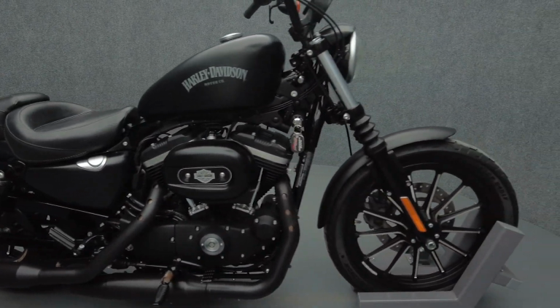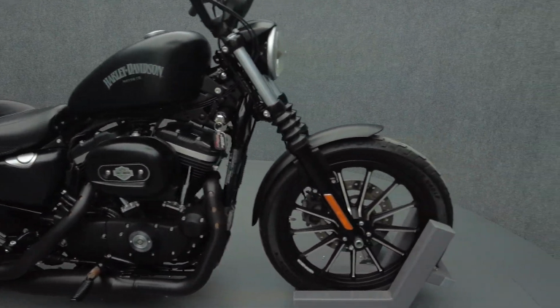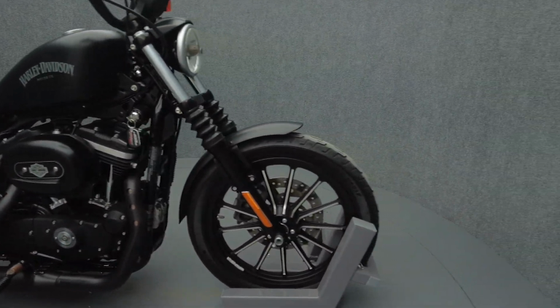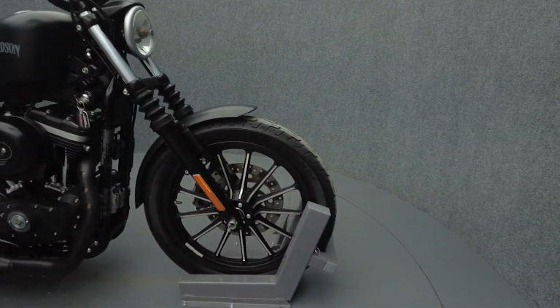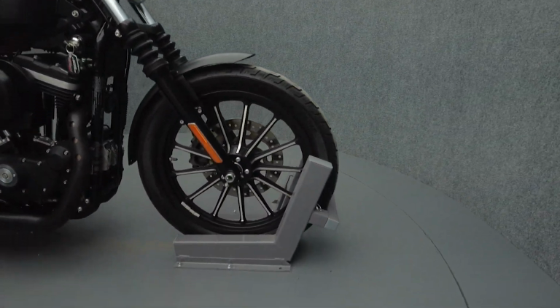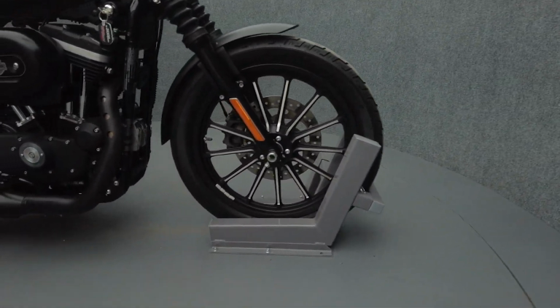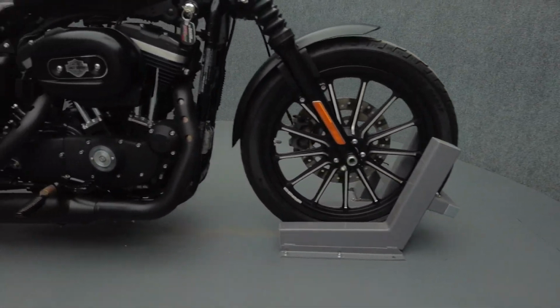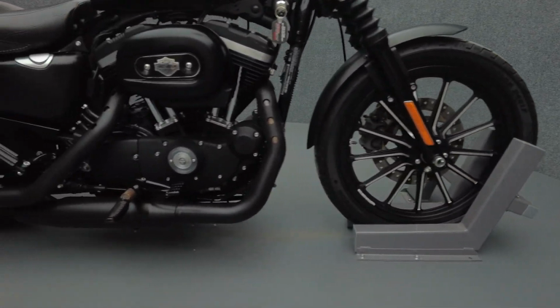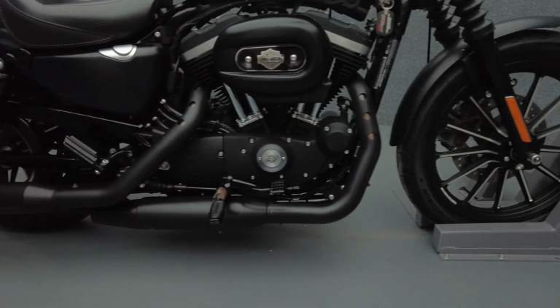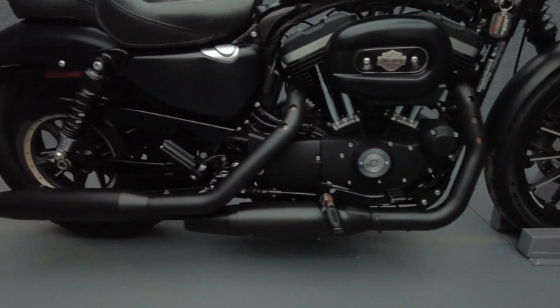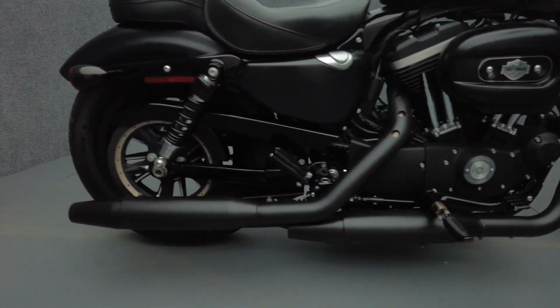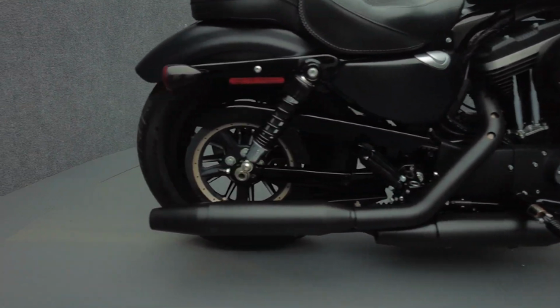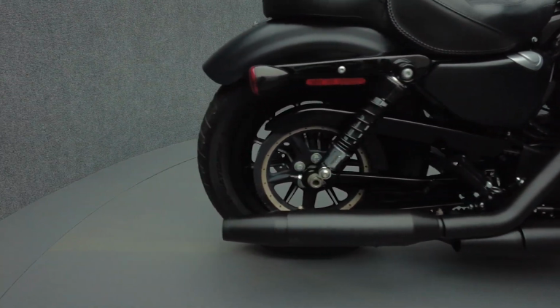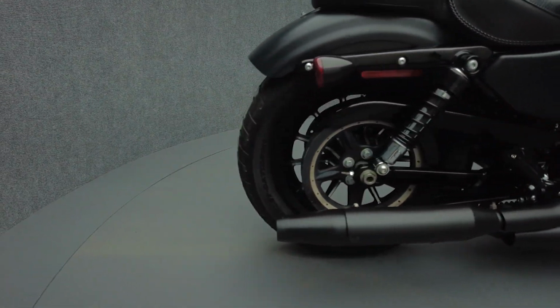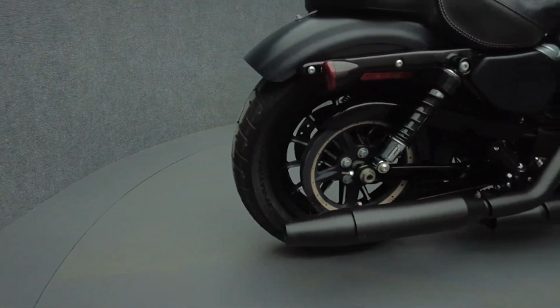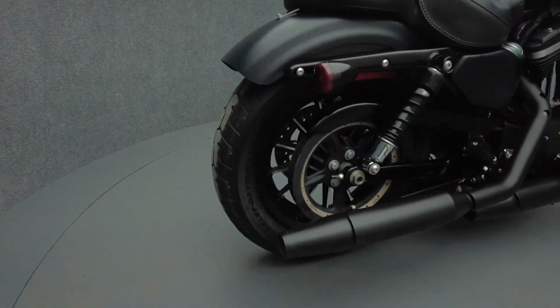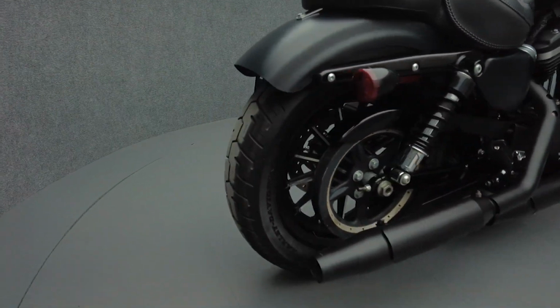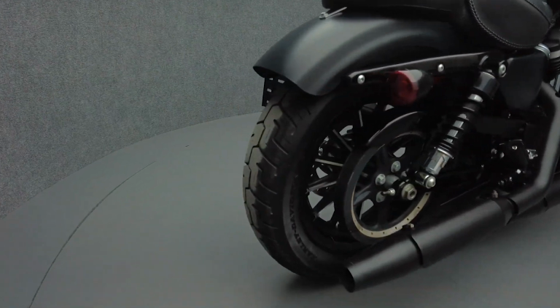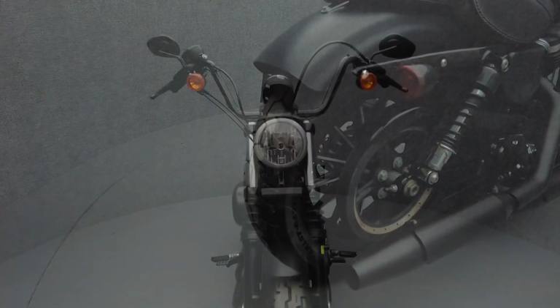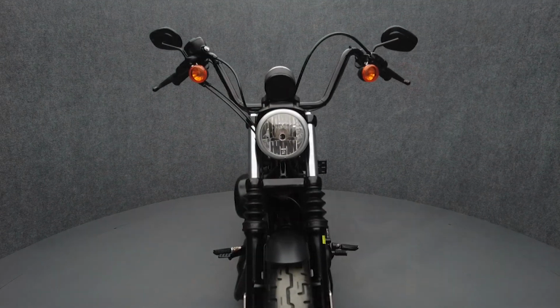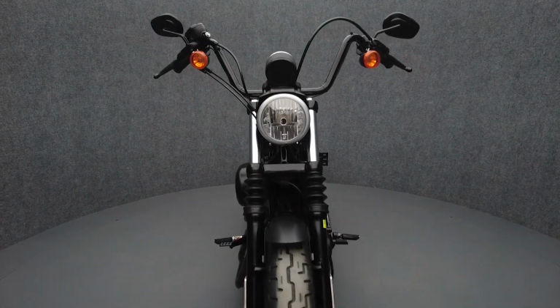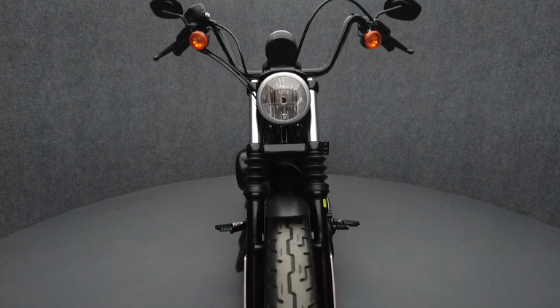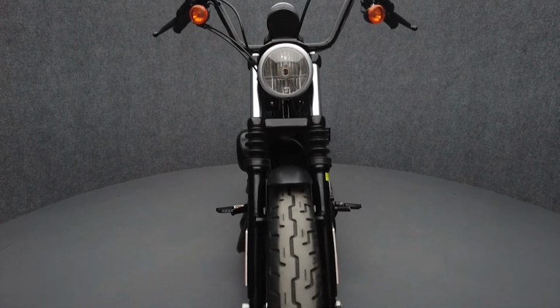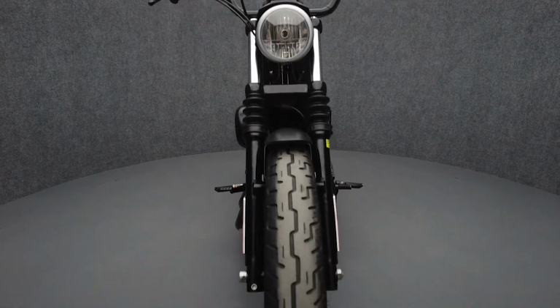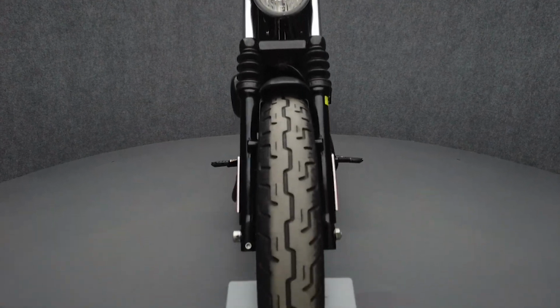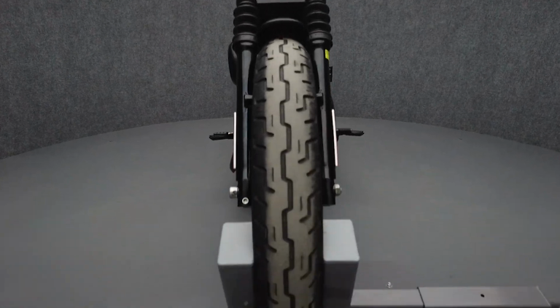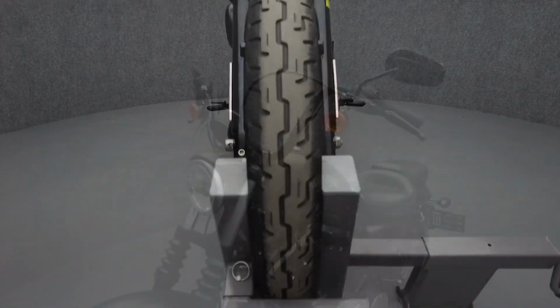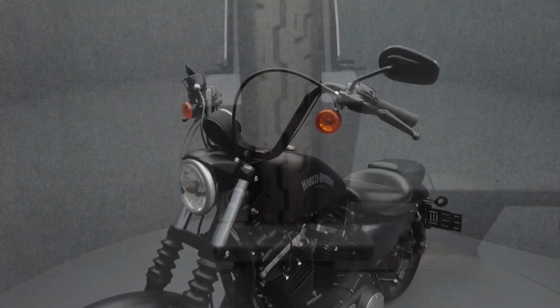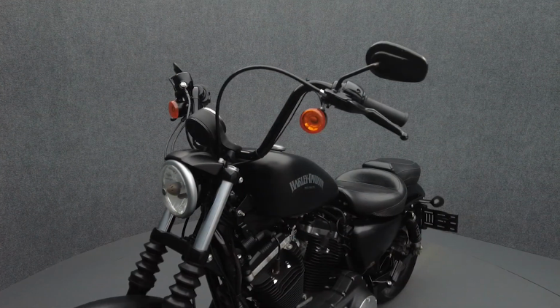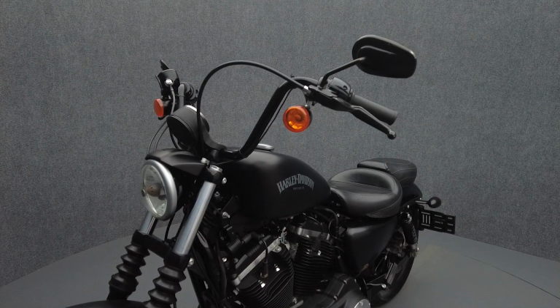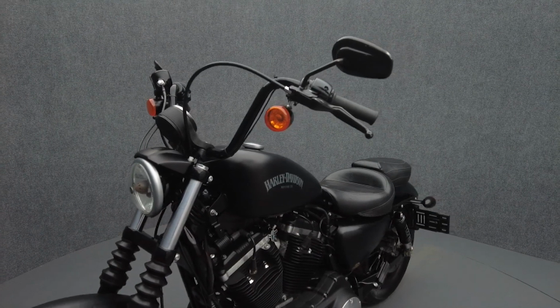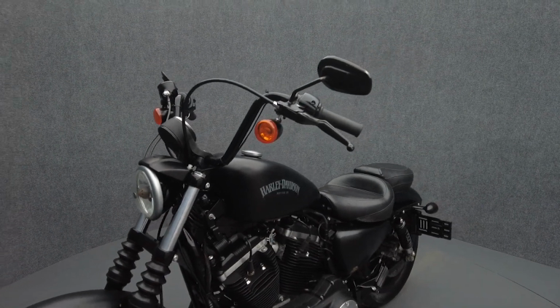Since their 1957 debut, the Sportster has evolved and changed, but their longevity is a testament to Harley's craftsmanship and iconic style. With its modern power and responsive handling, the Iron still feels like a custom from a design standpoint thanks to its grit and aggressive attitude.